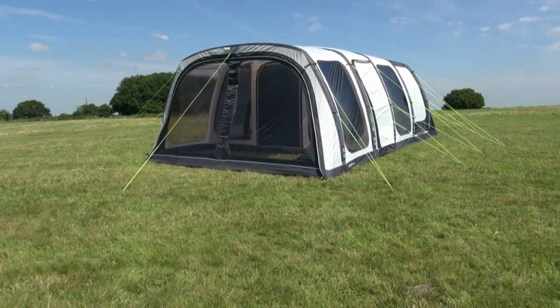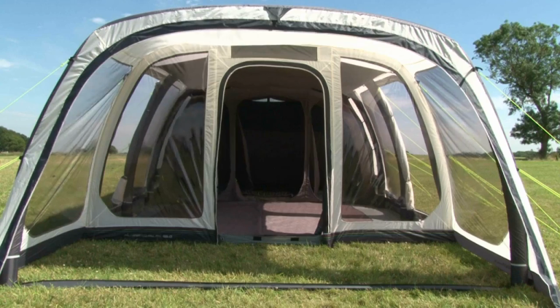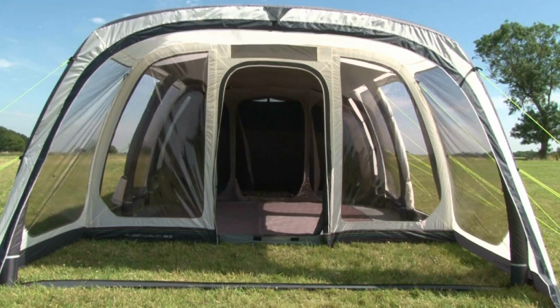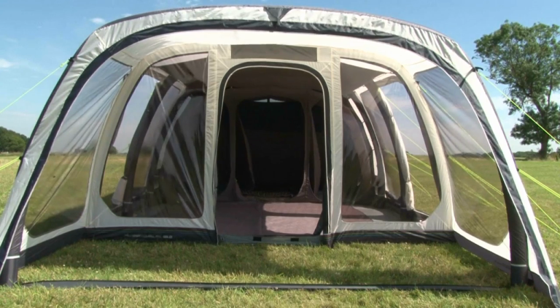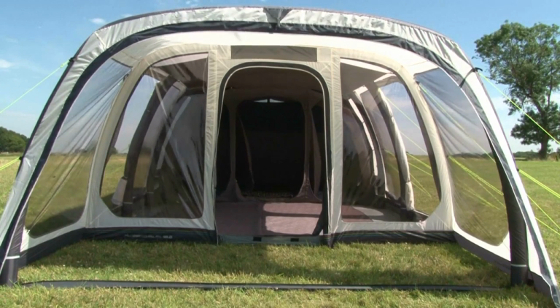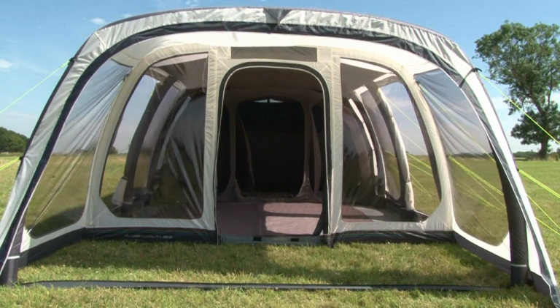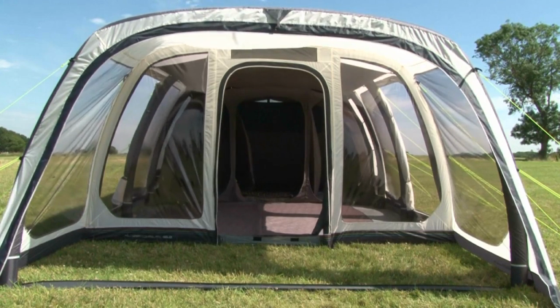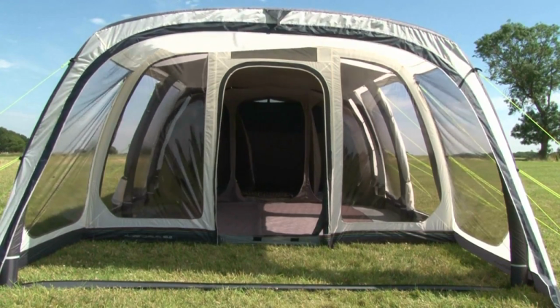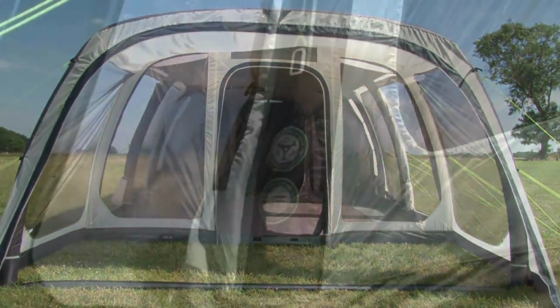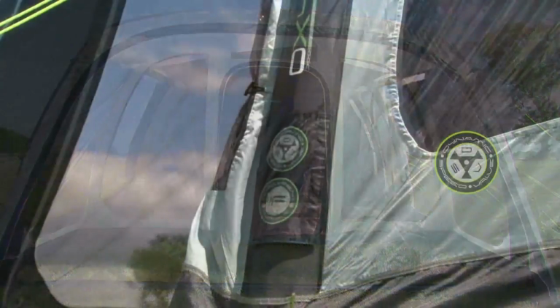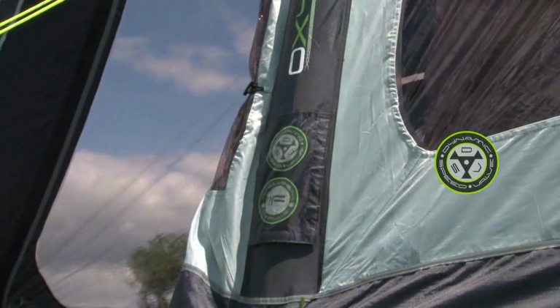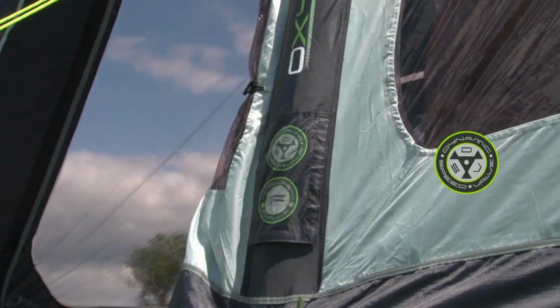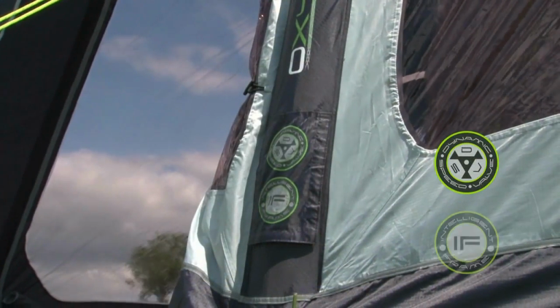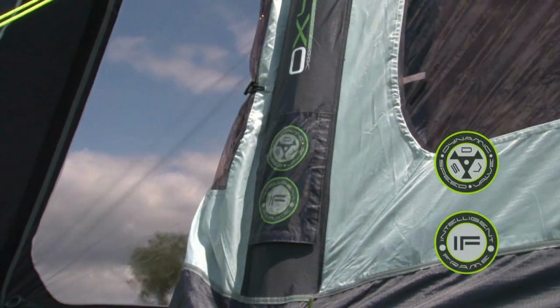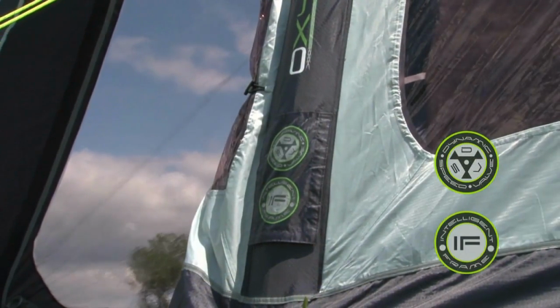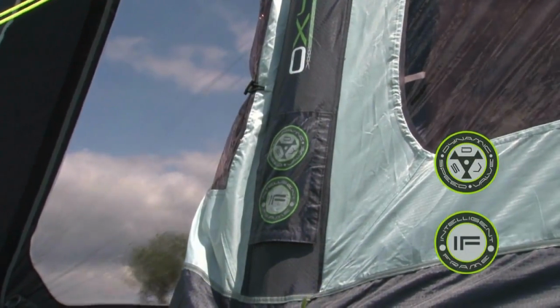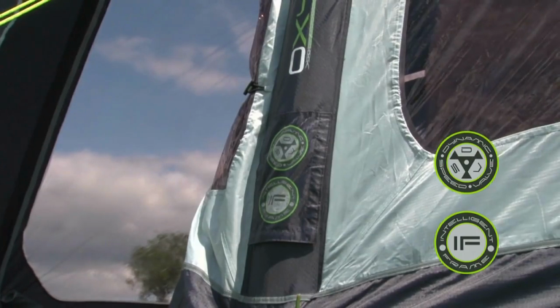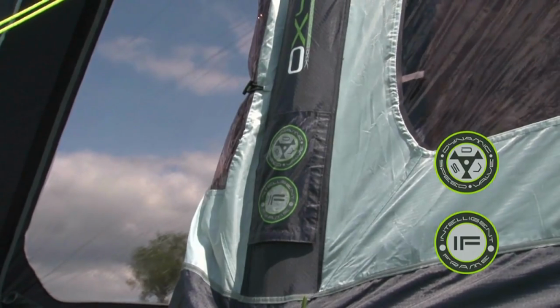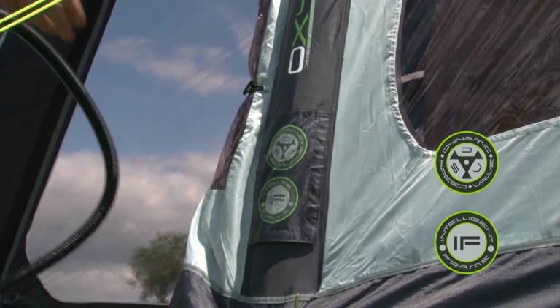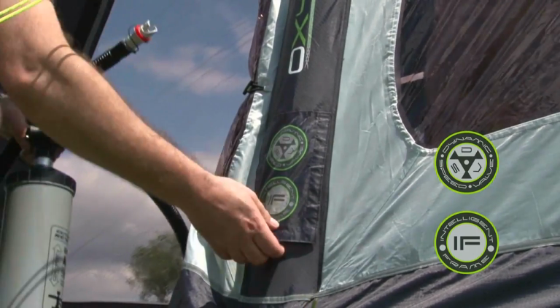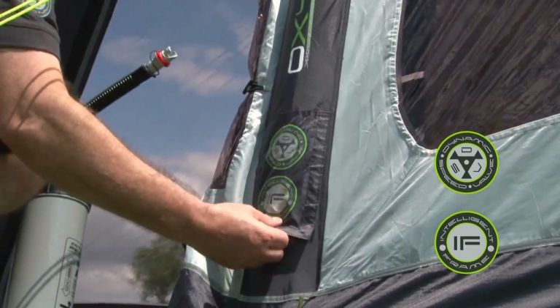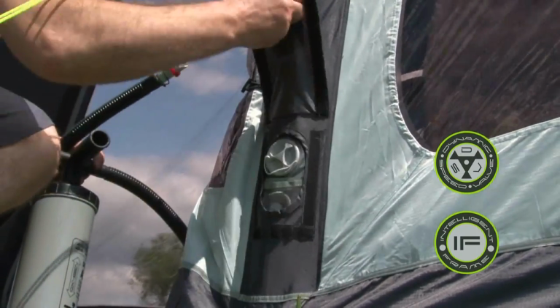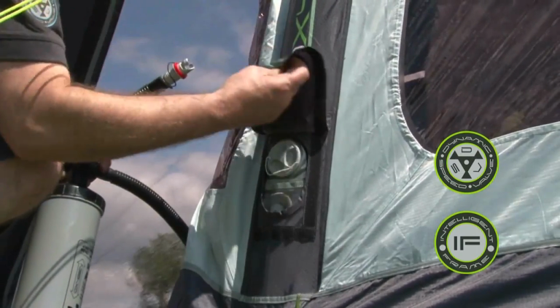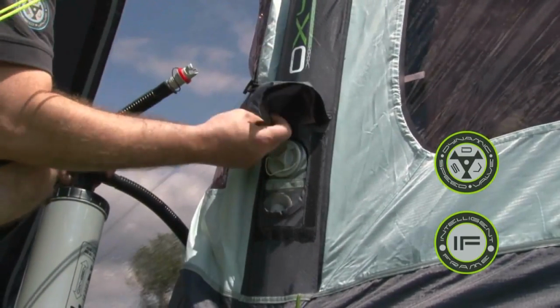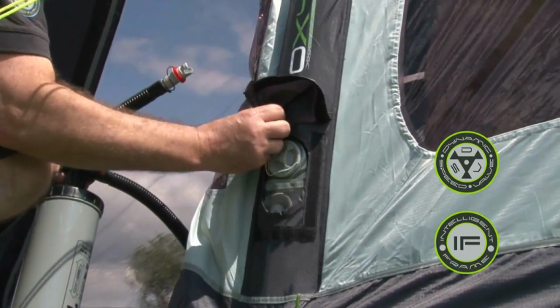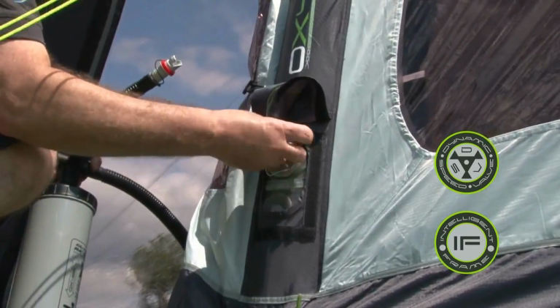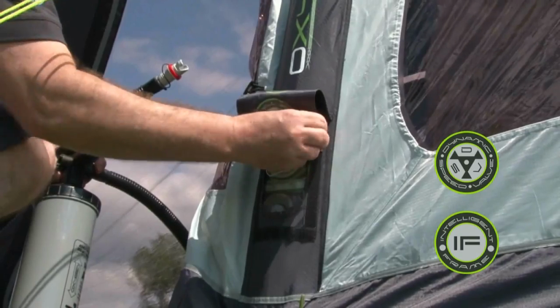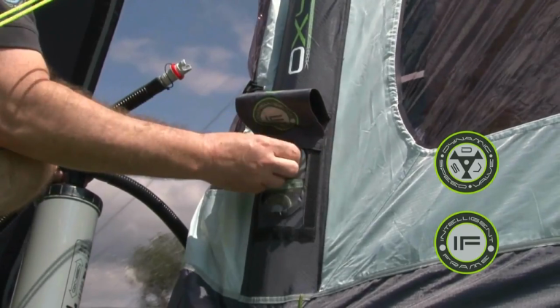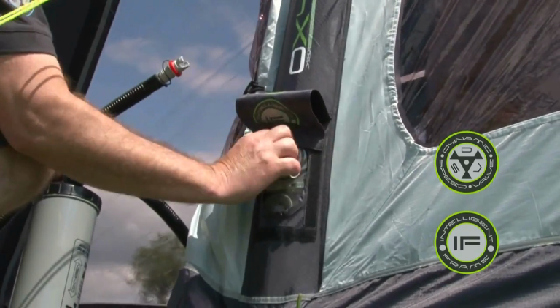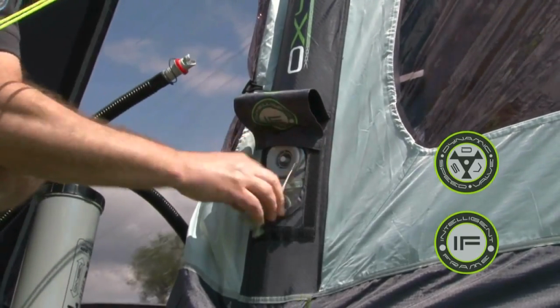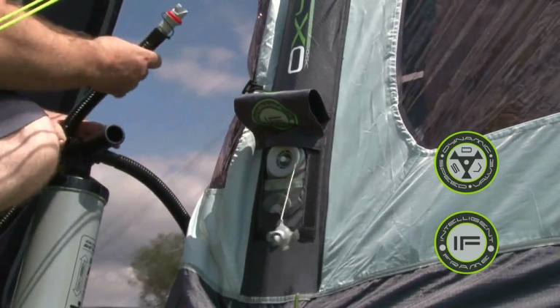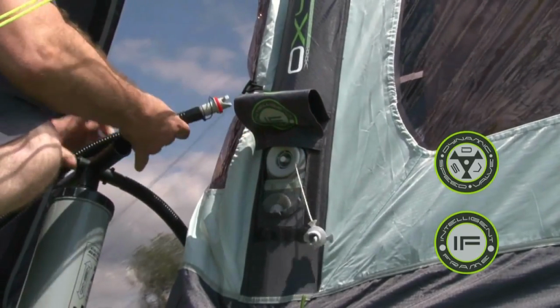The Airedale 6 has five oxygen airframes, all of which incorporate the dynamic speed valve and the exclusive intelligent frame relief valve. Inflation is a speedy process with the dual action pump provided, and deflation is a simple push of a button.